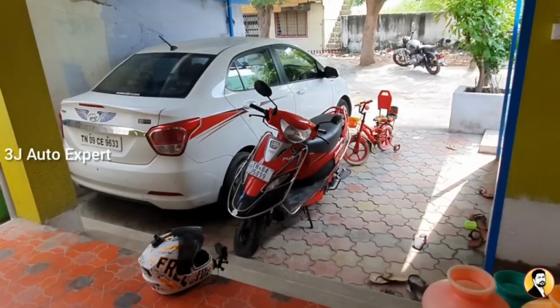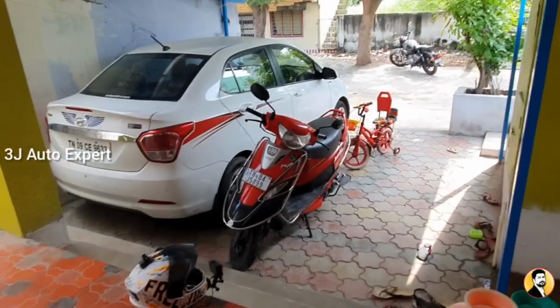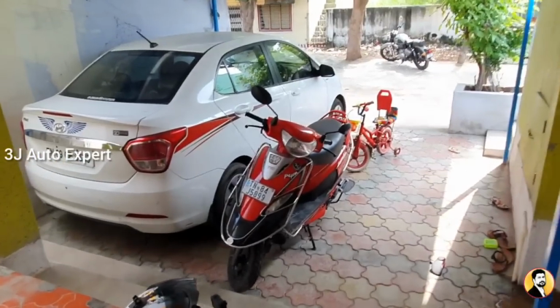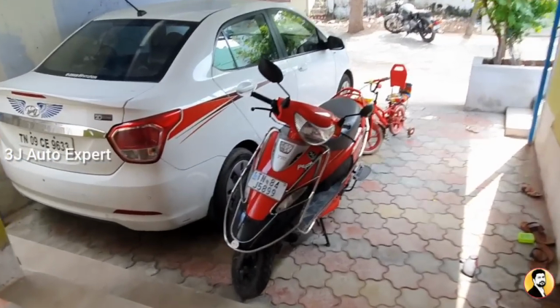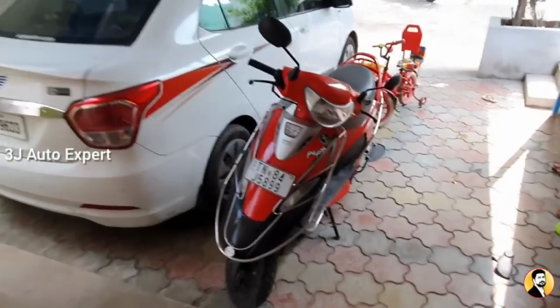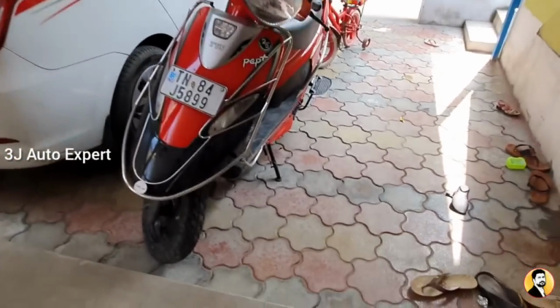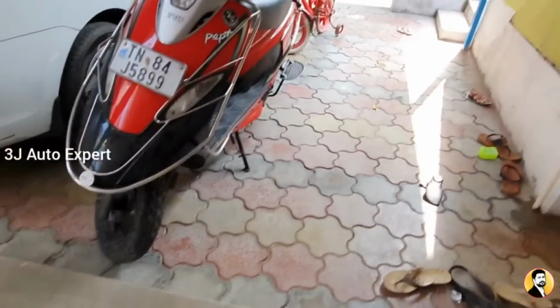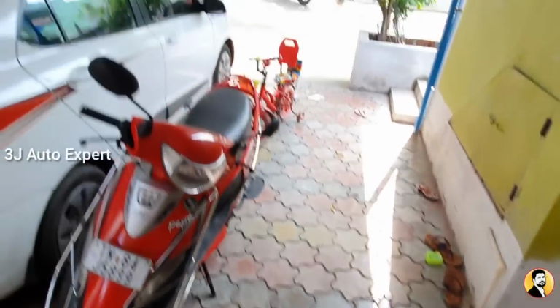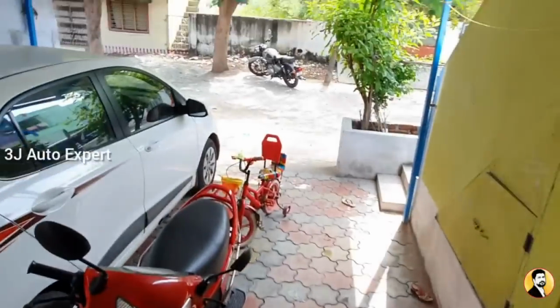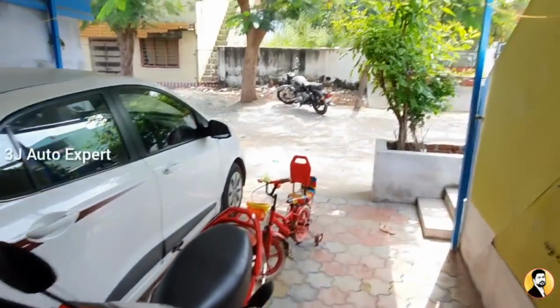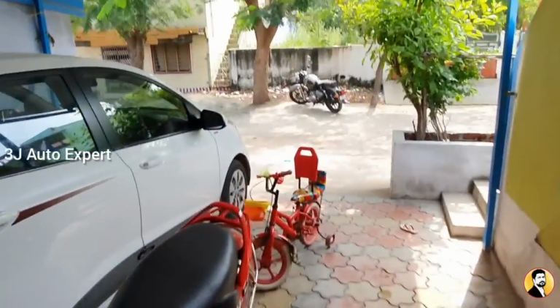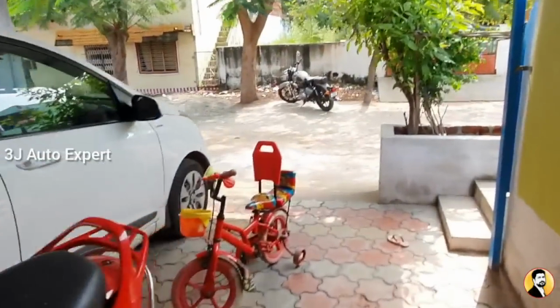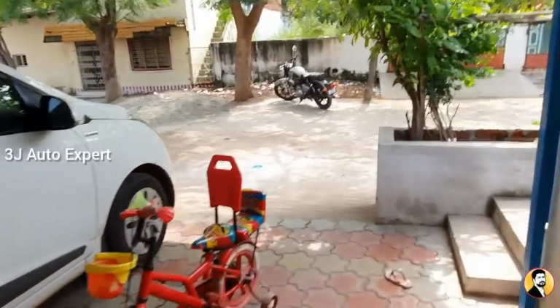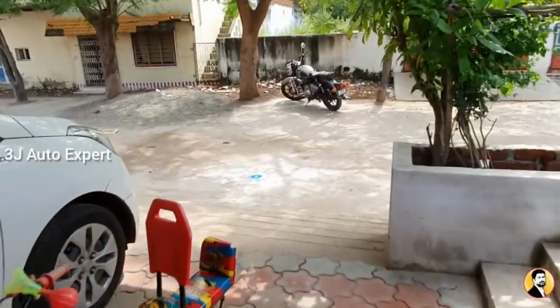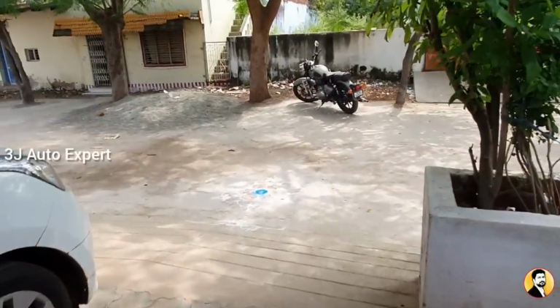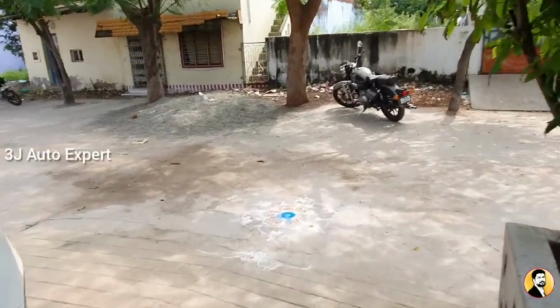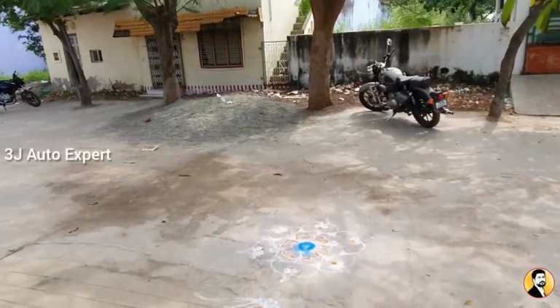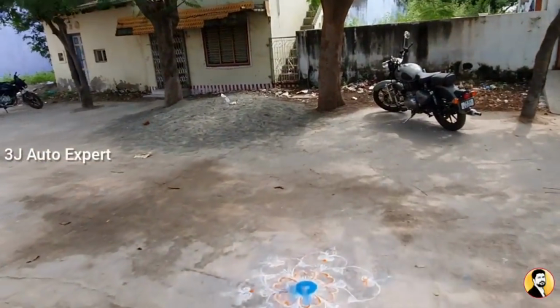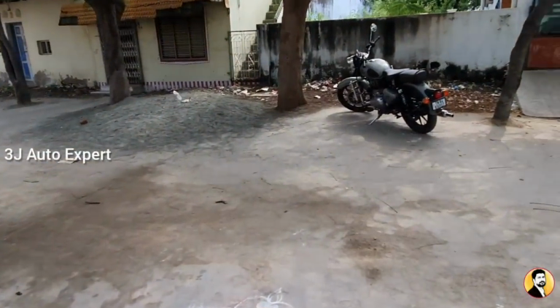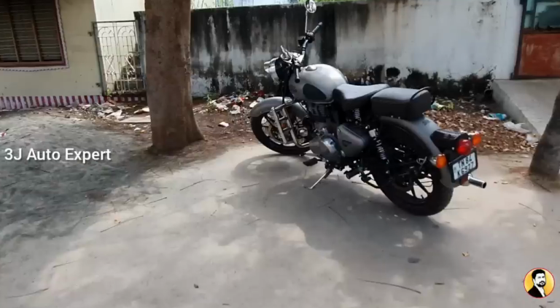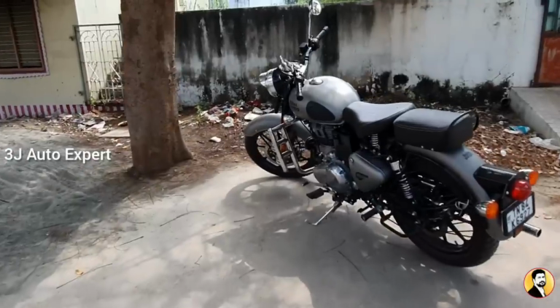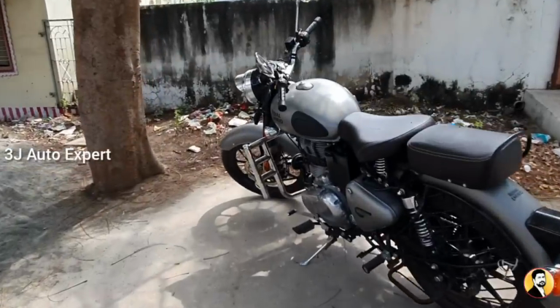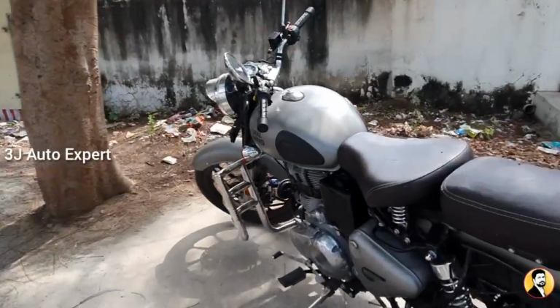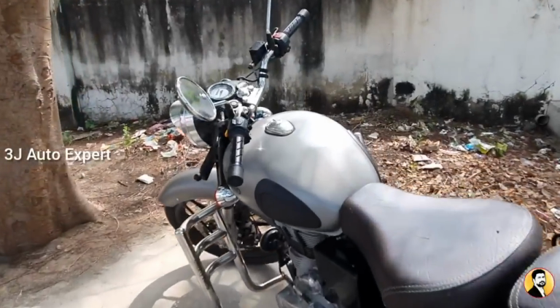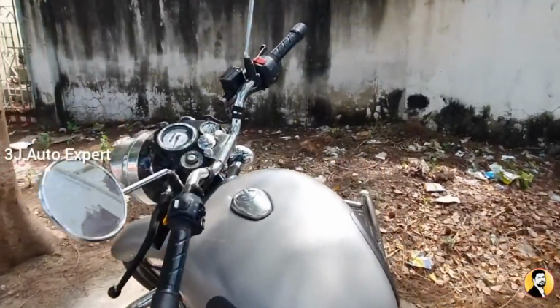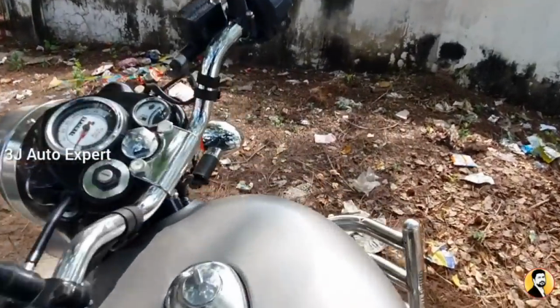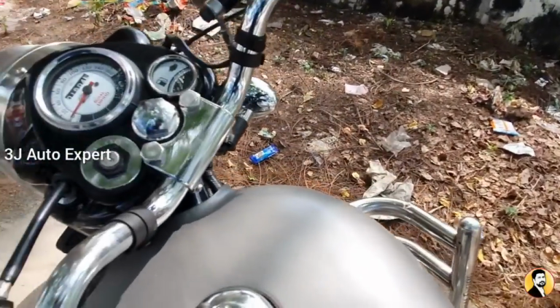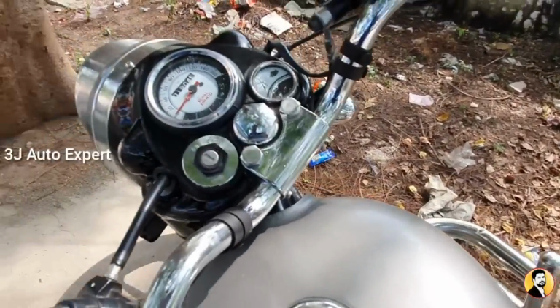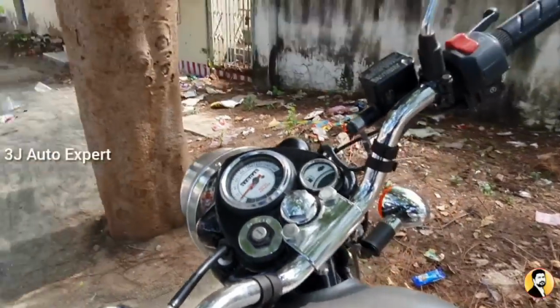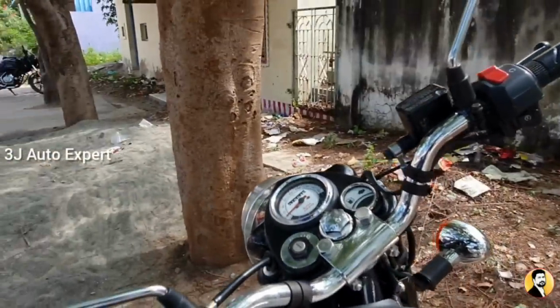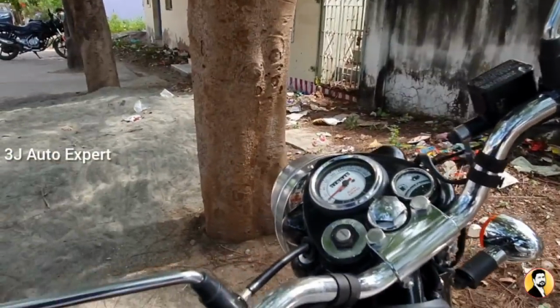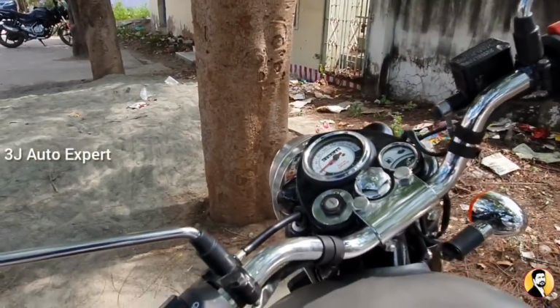We are going to talk about the Royal Enfield BSX Classic 350. We will meet riders in Sivakasi and discuss how fuel efficiency can be increased. We are going to cover 5 methods to increase fuel efficiency.